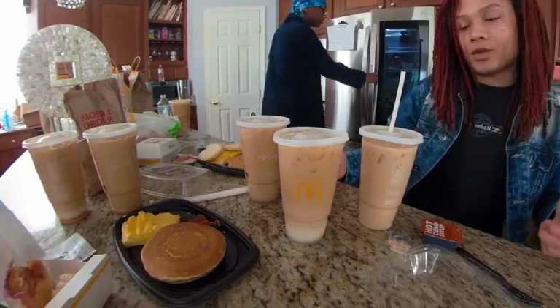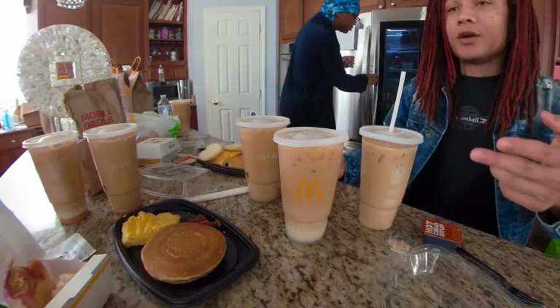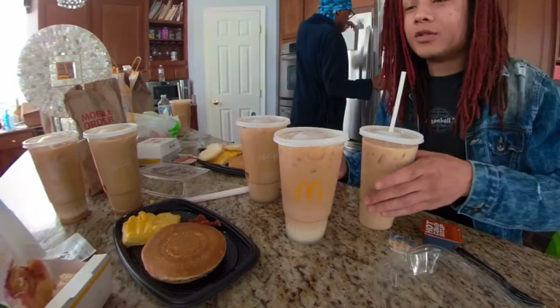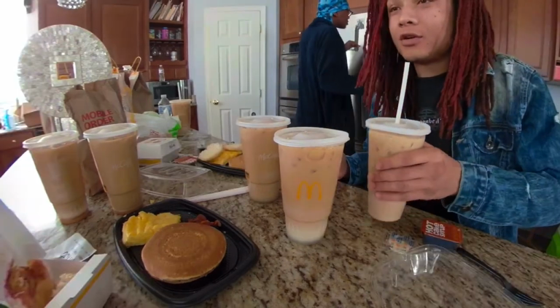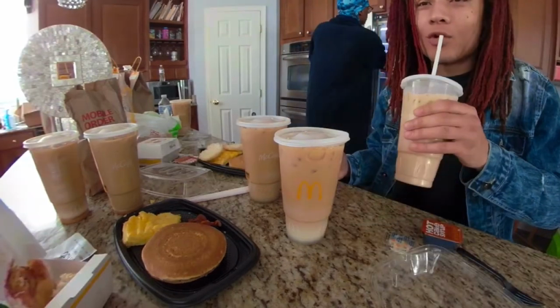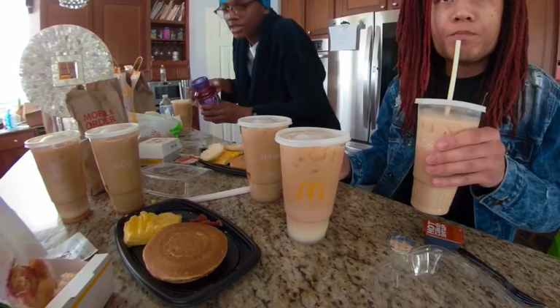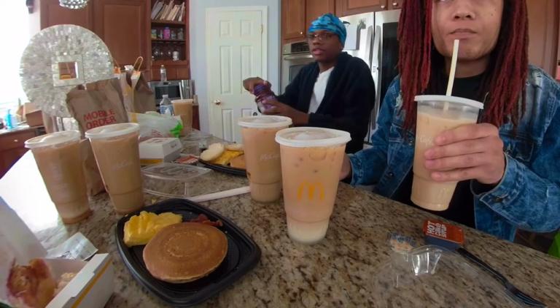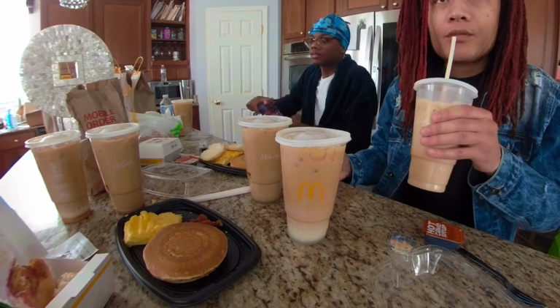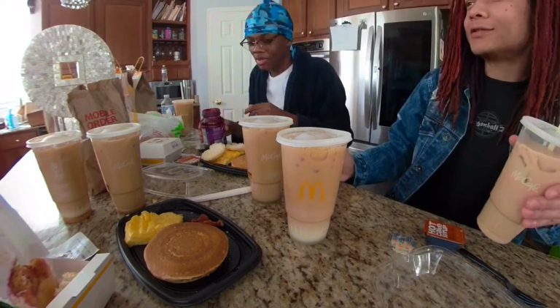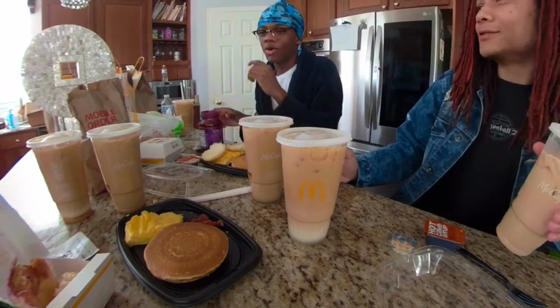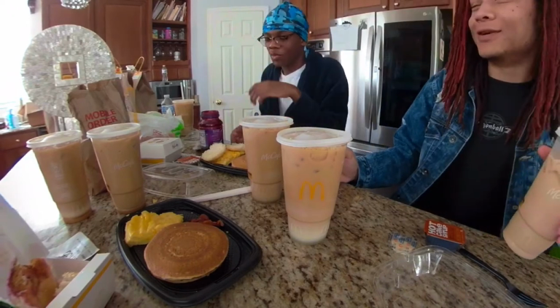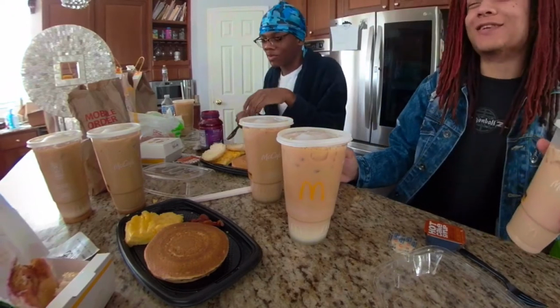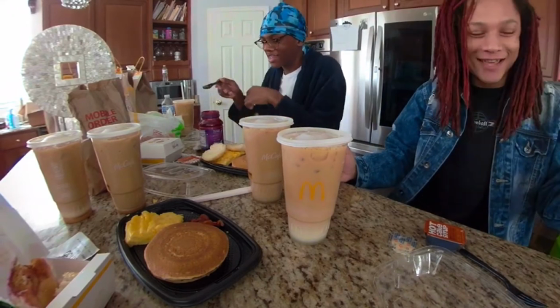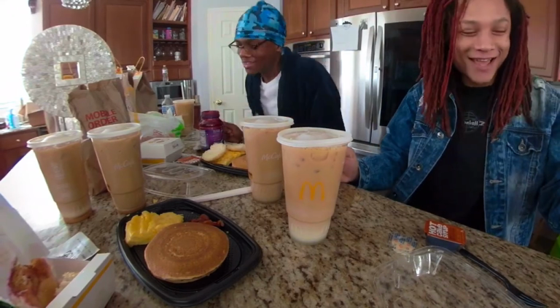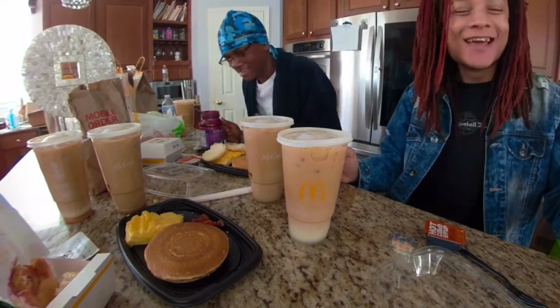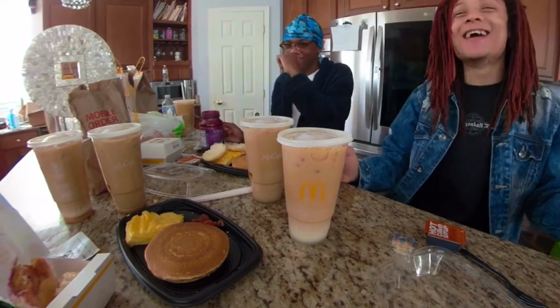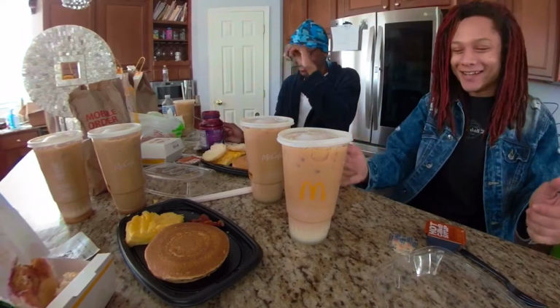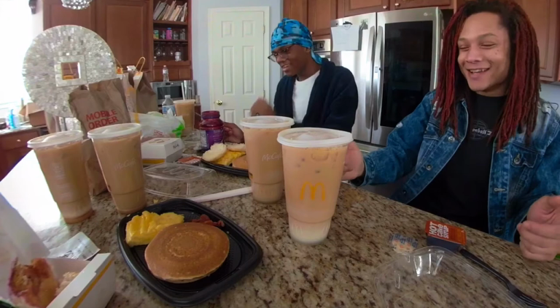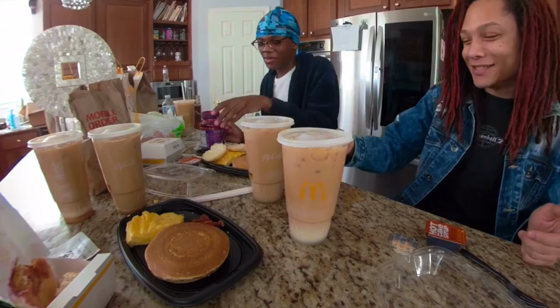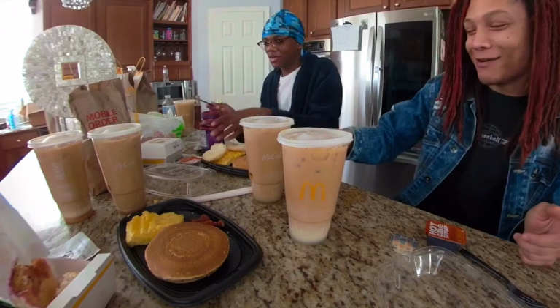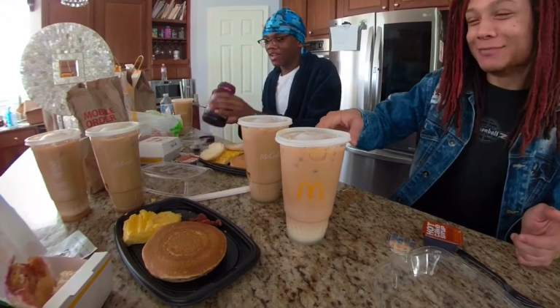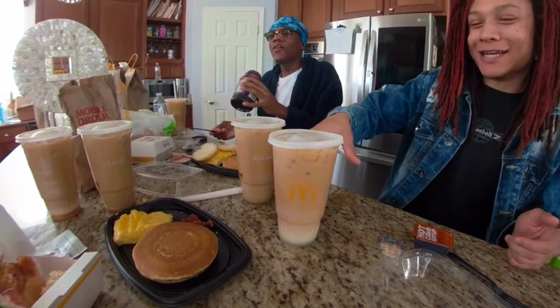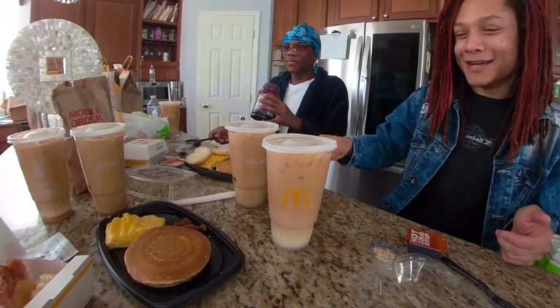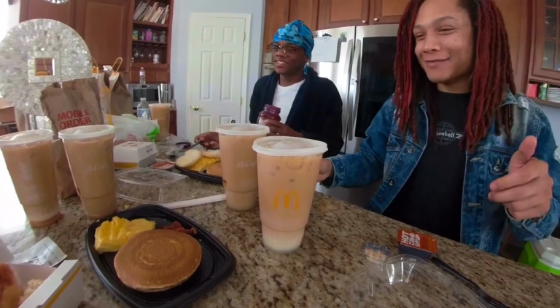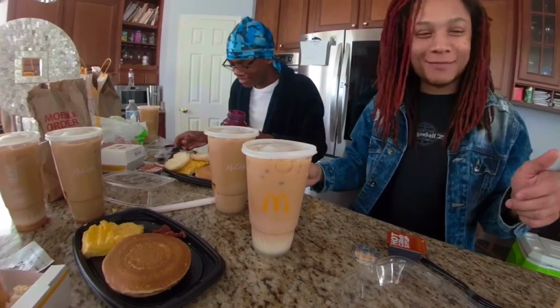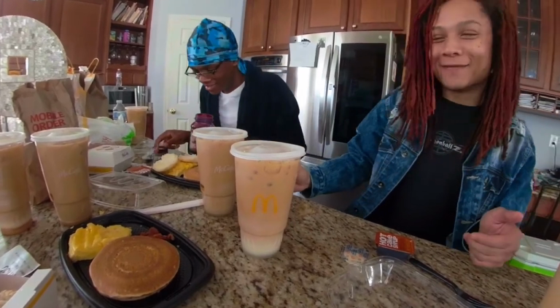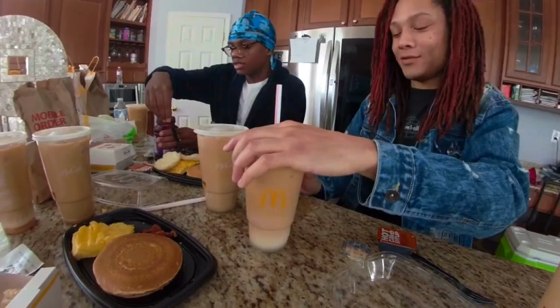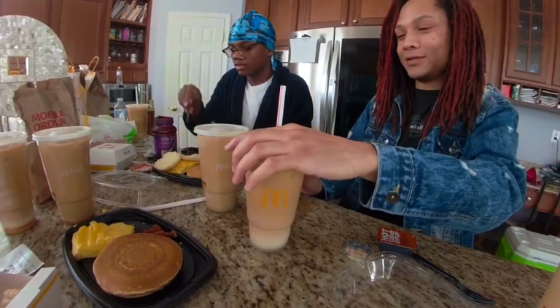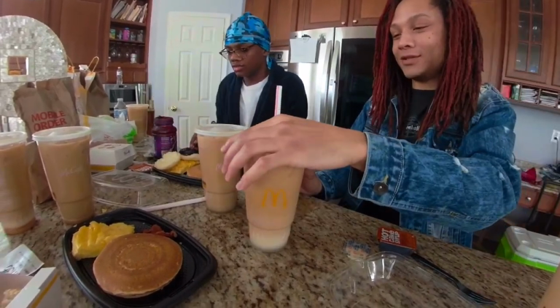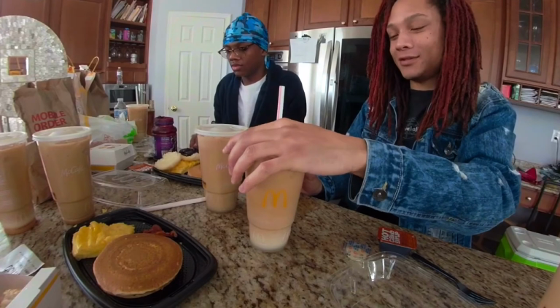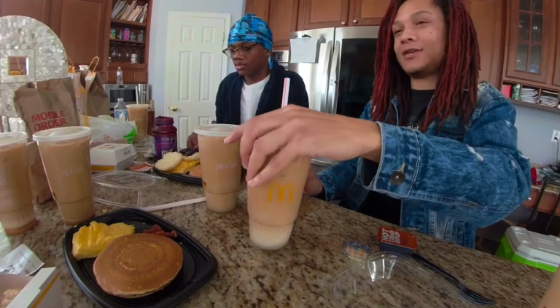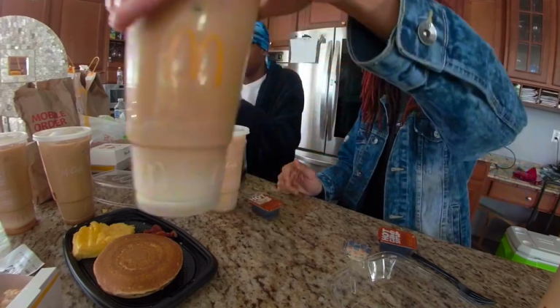Hey man, good morning to y'all around the world. Hasta mañana — oh wait, that's "see you tomorrow." Buenos dias! It sounded right. I was about to shake my head. Alright, let's try this — I wonder what this joint is.